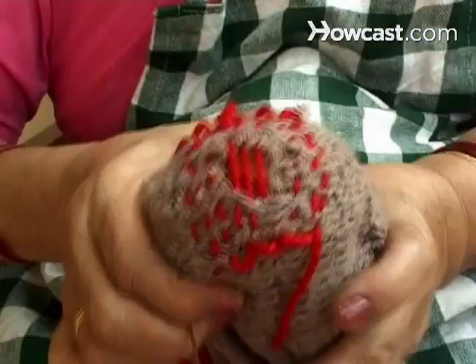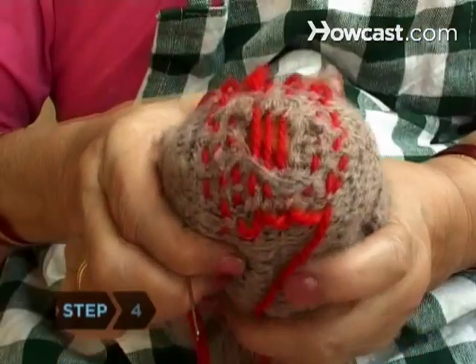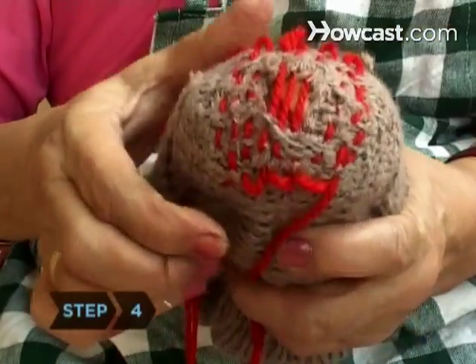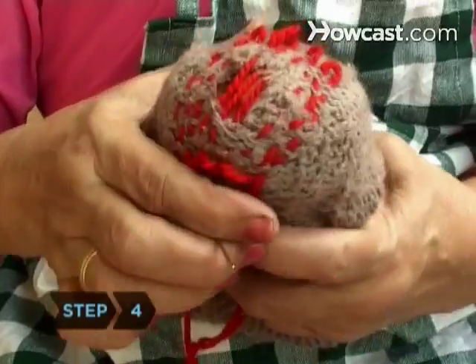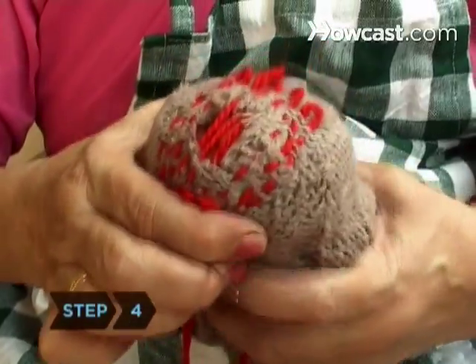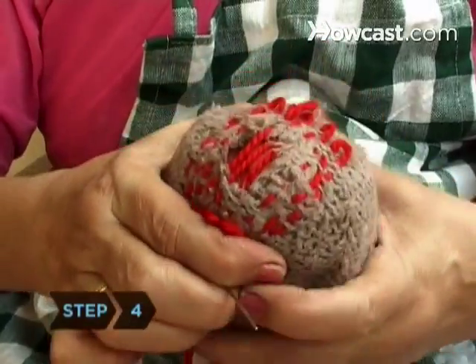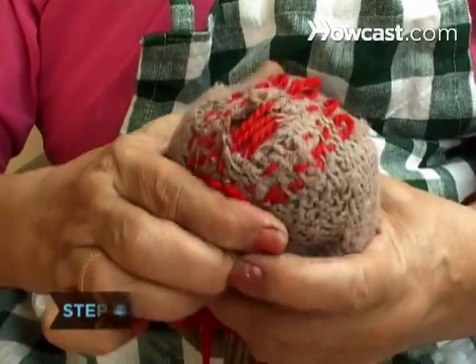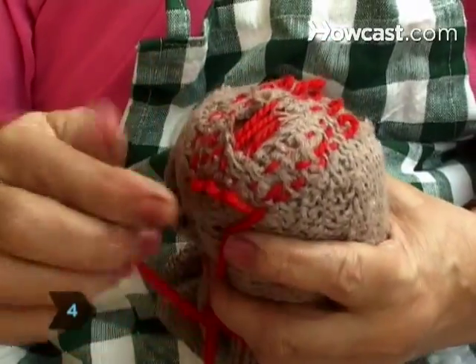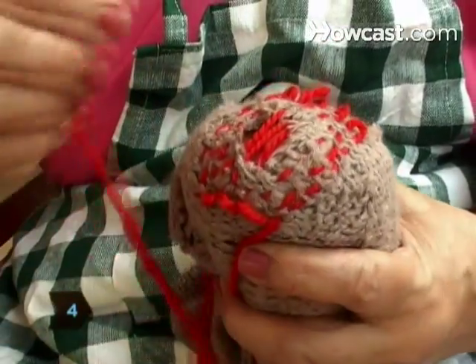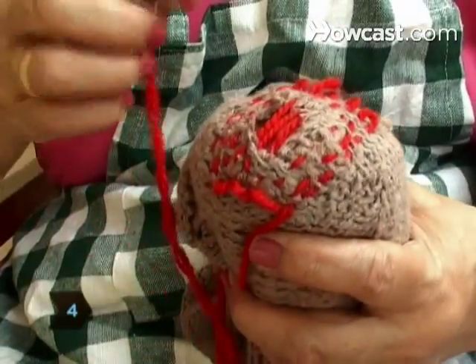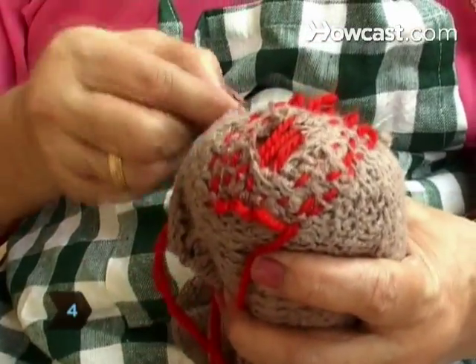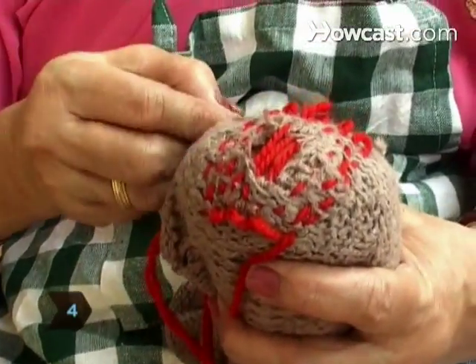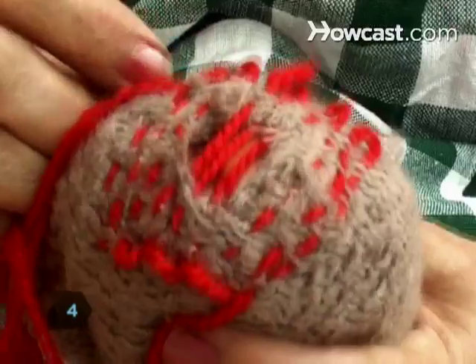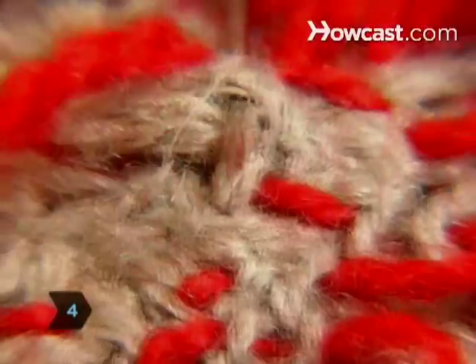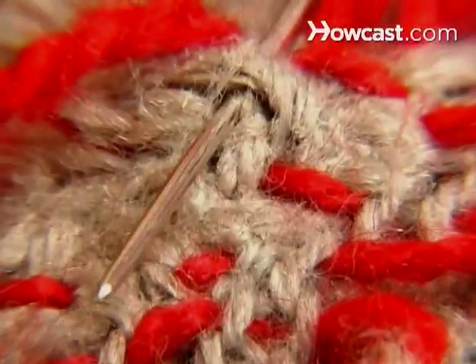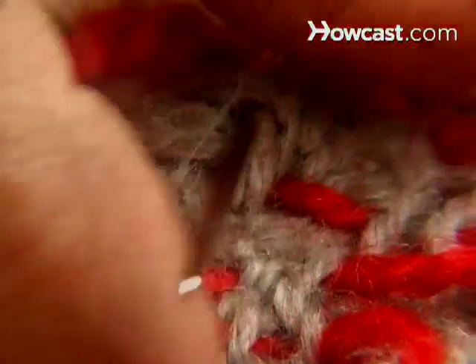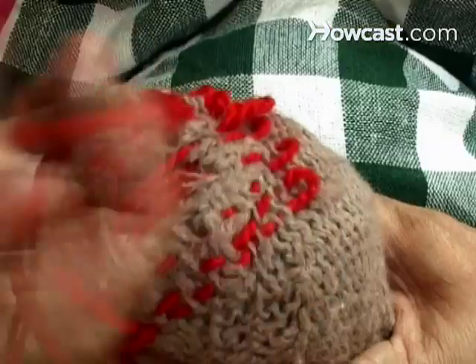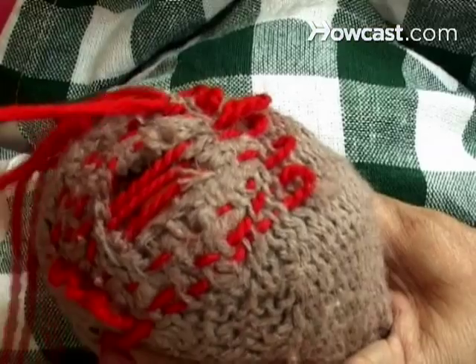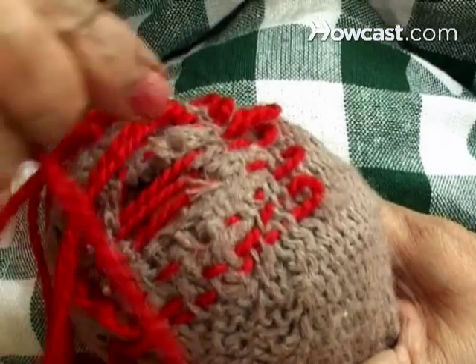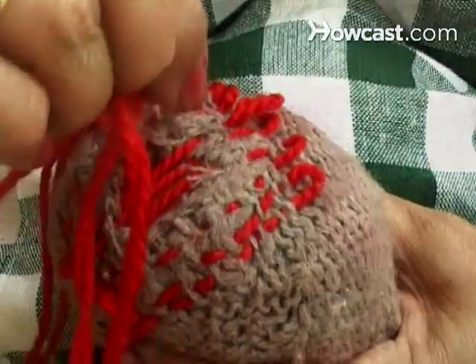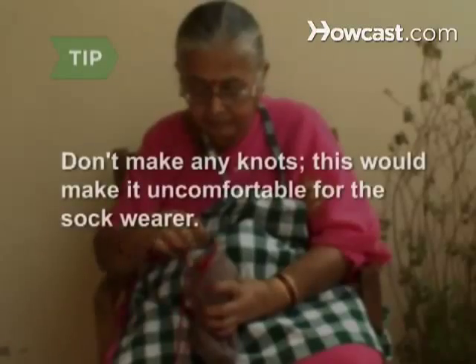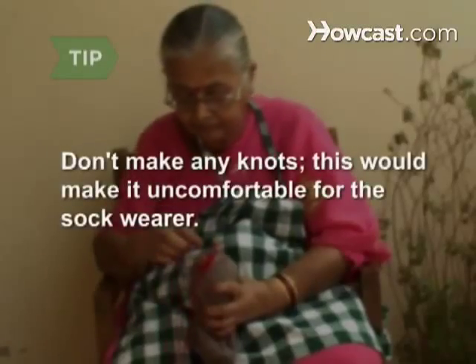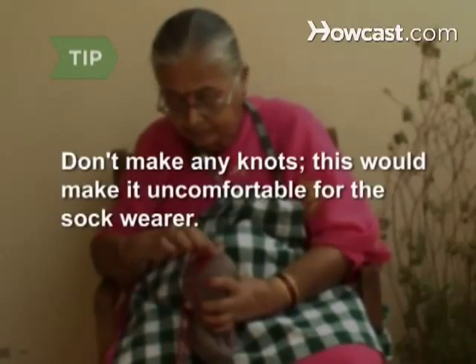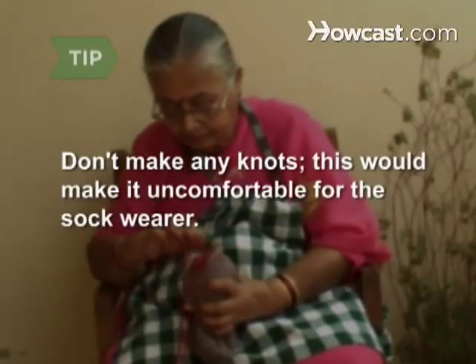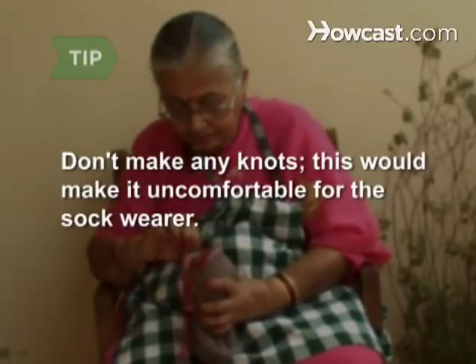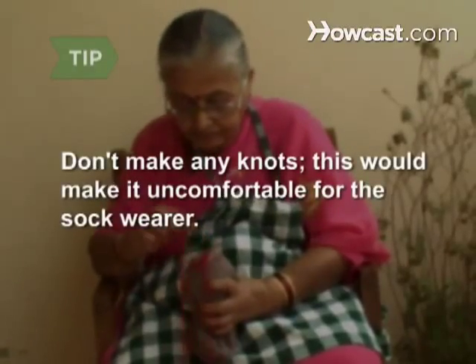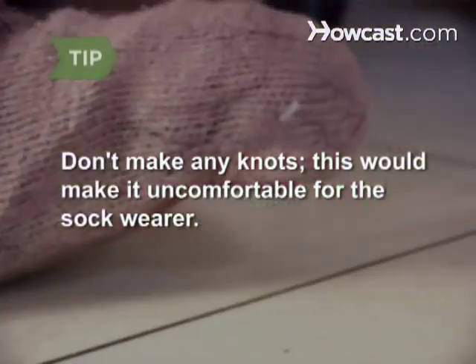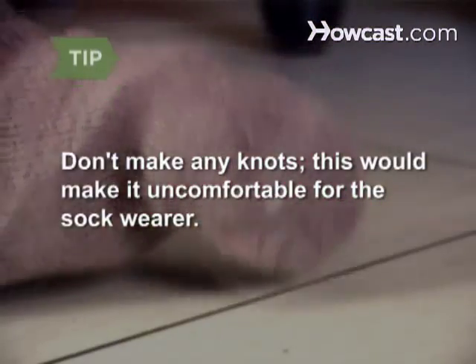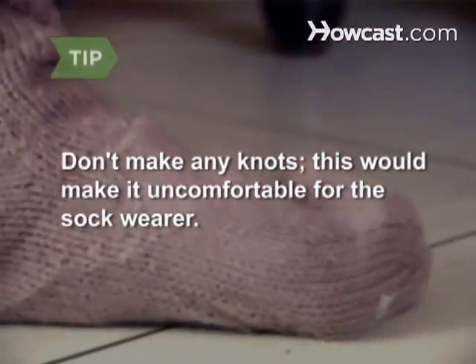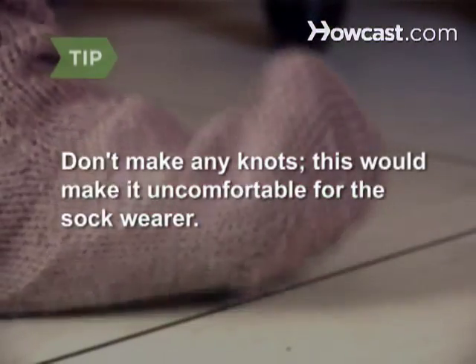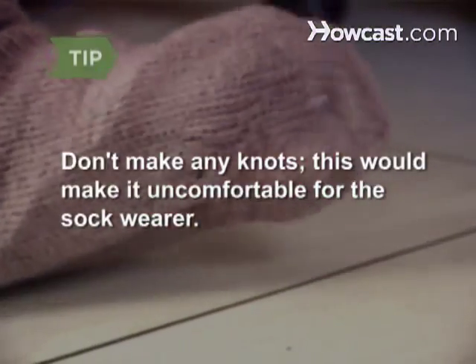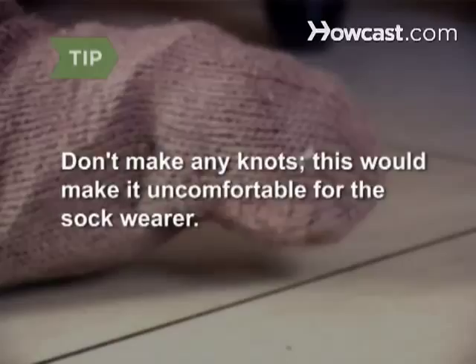Step 4. Turn the sock the other way and weave stitches perpendicular to those you've just created. Don't make any knots — this would make it uncomfortable for the sock wearer.